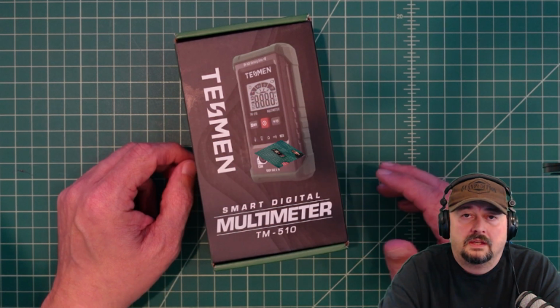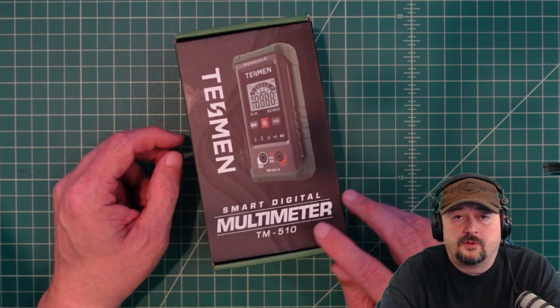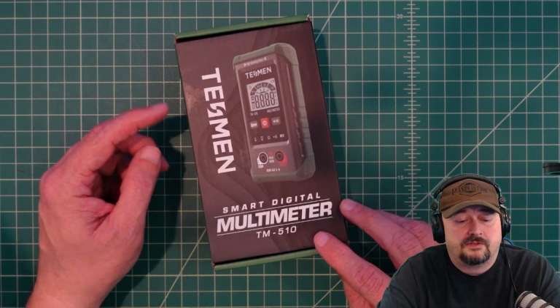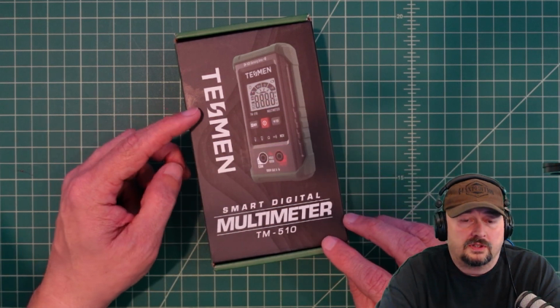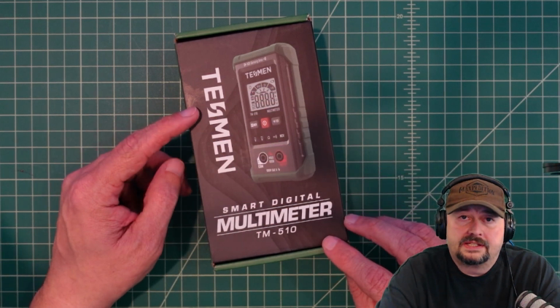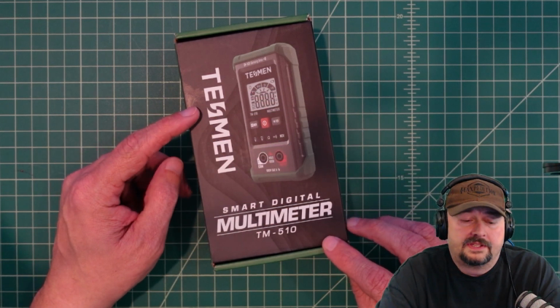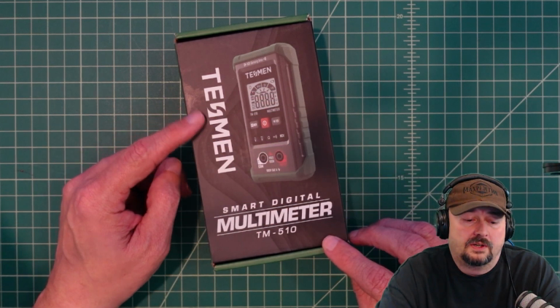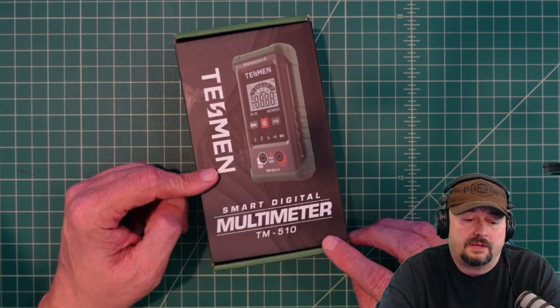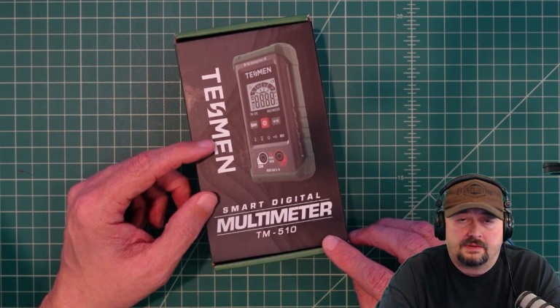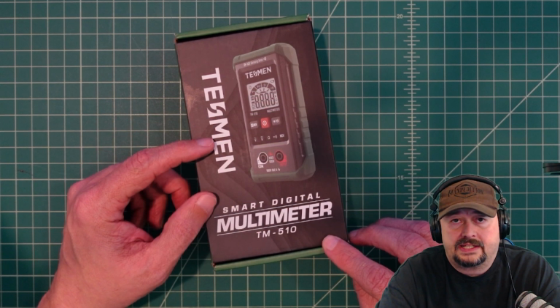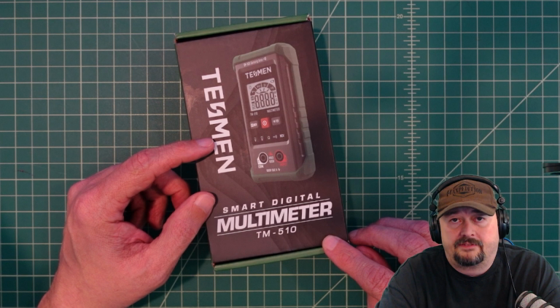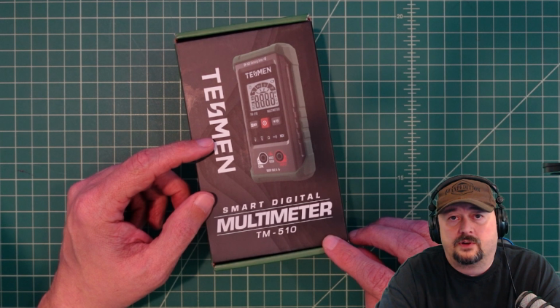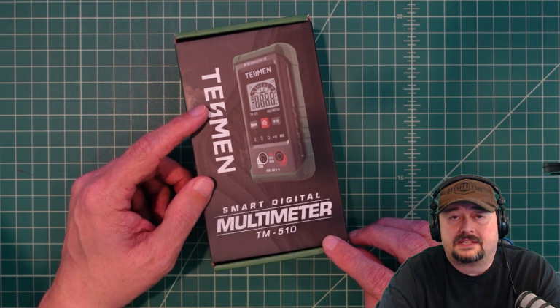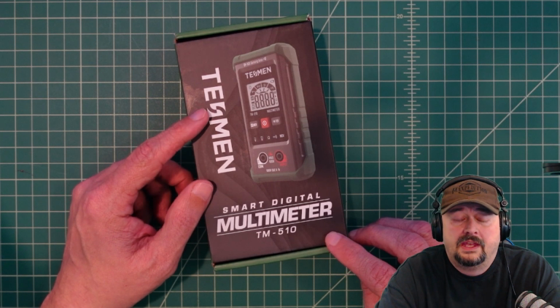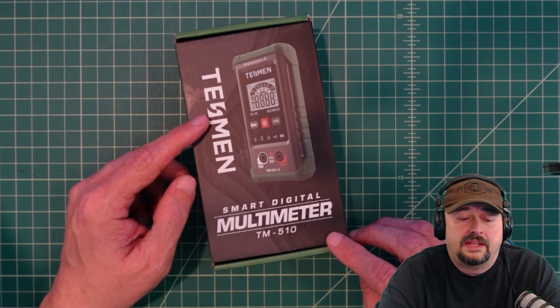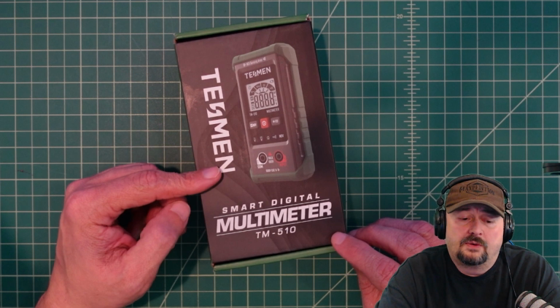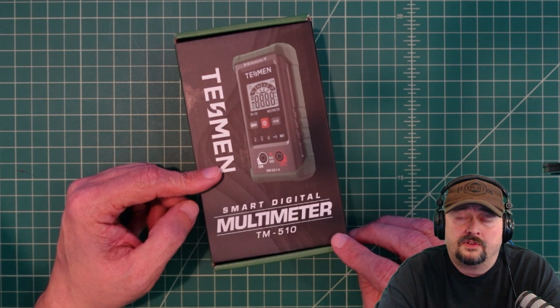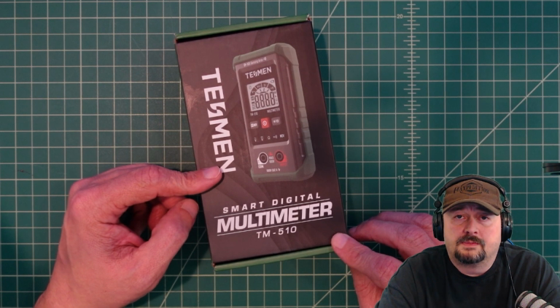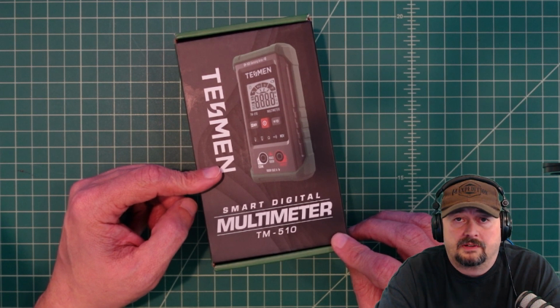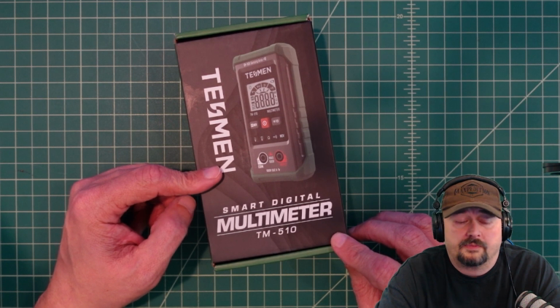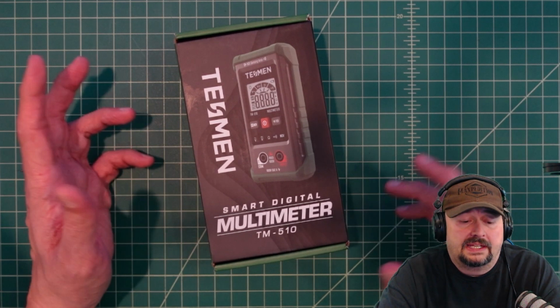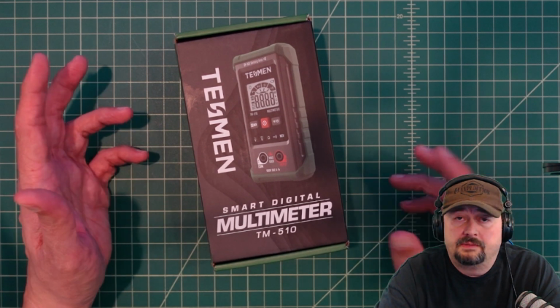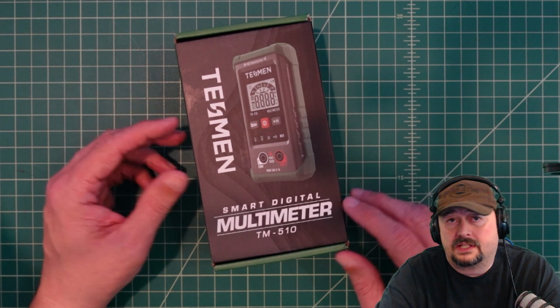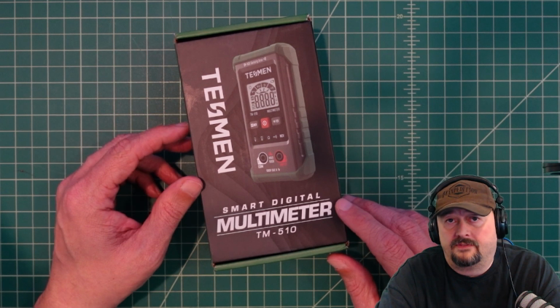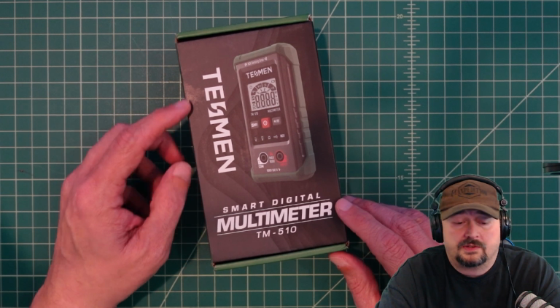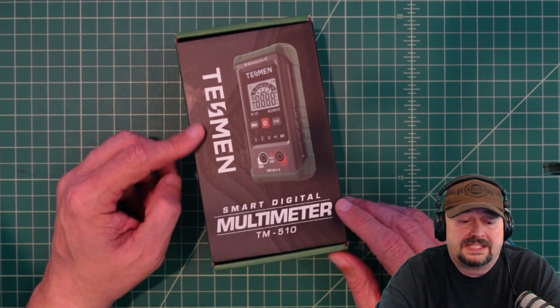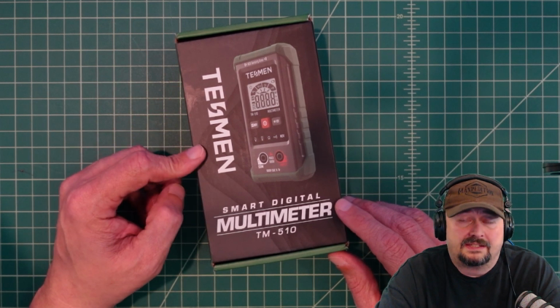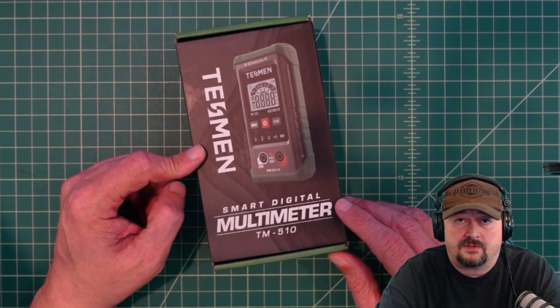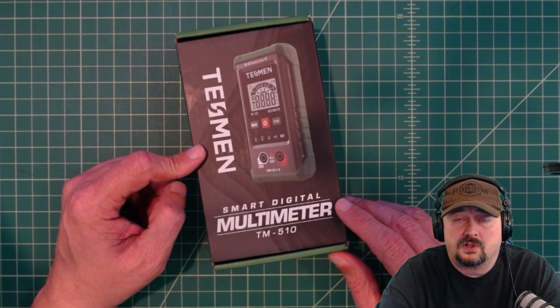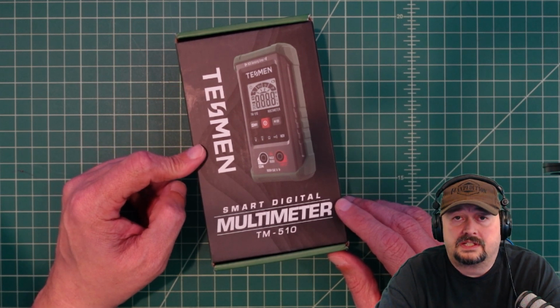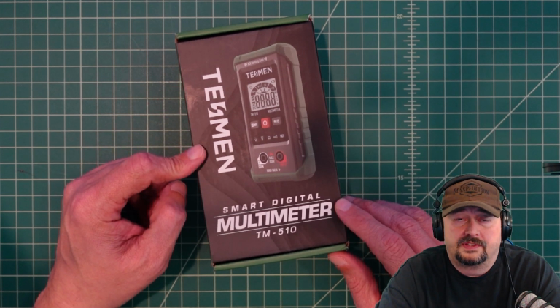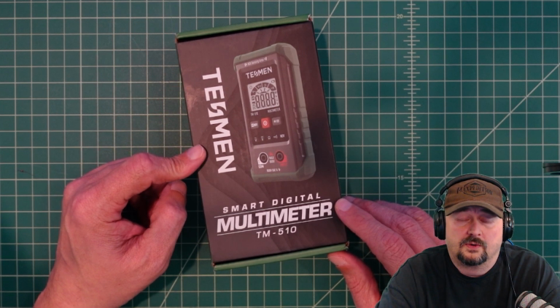Before we get too far along I wanted to mention that I was contacted by the folks at Tessman and they asked if I would review this multimeter for them. I like multimeters and I like making videos, so they sent this to me free of charge in exchange for this video review.